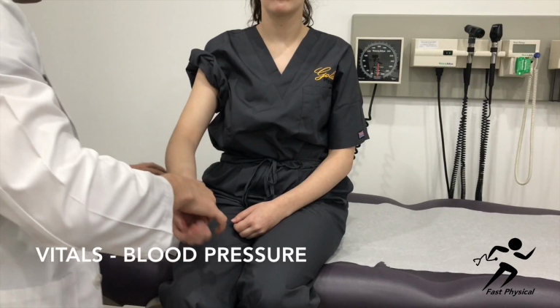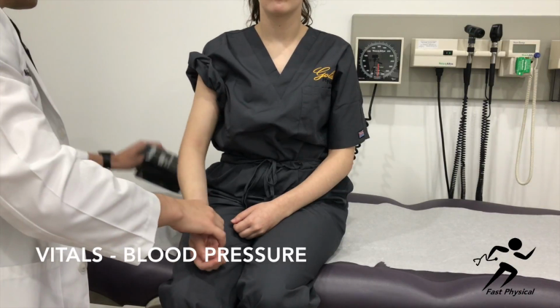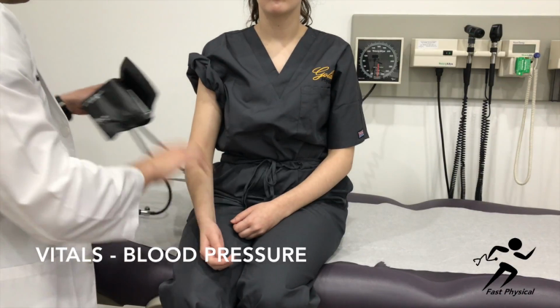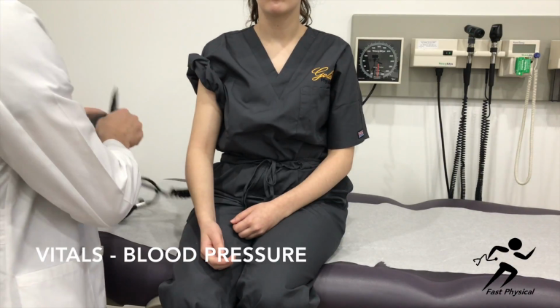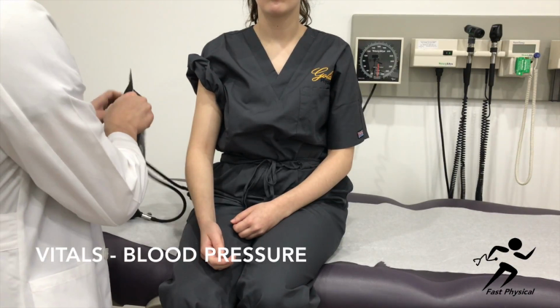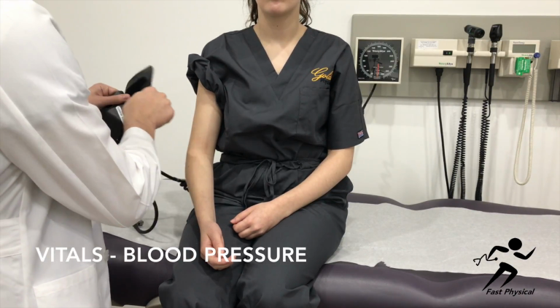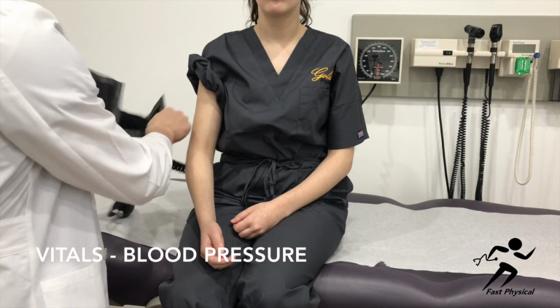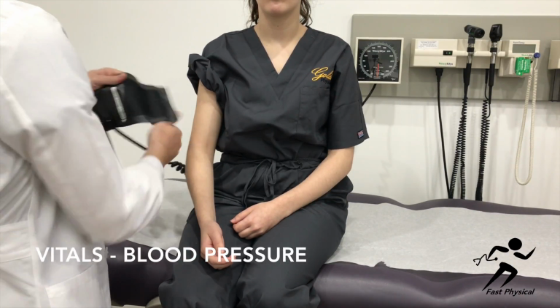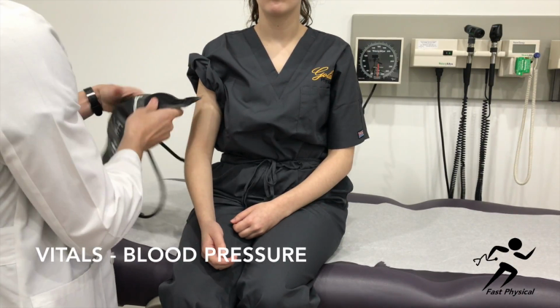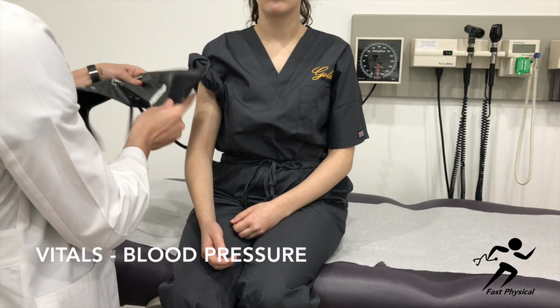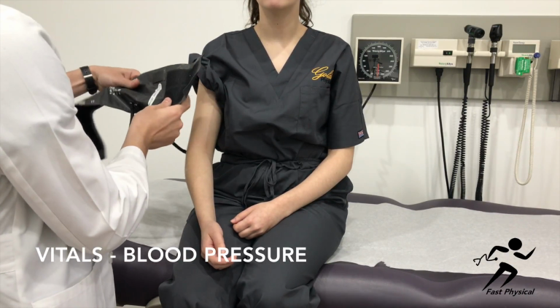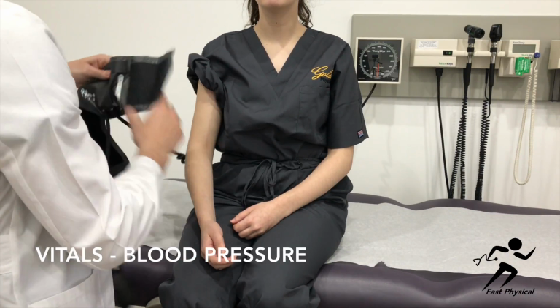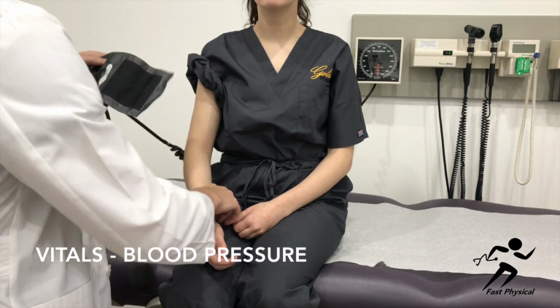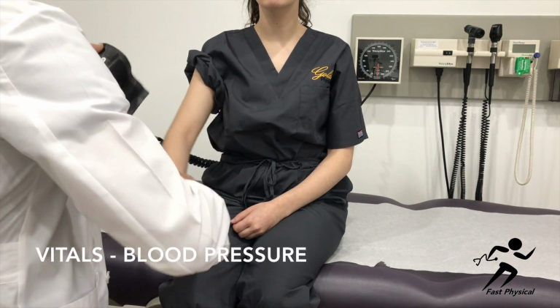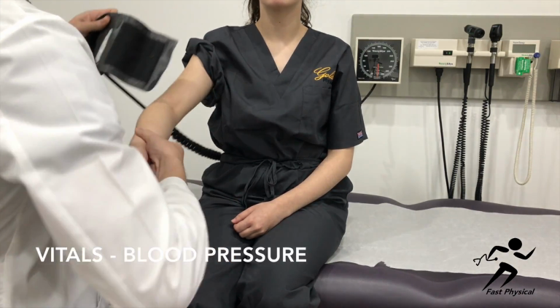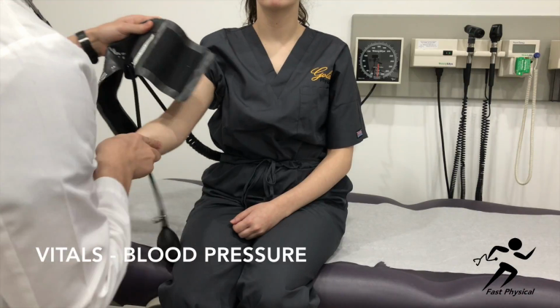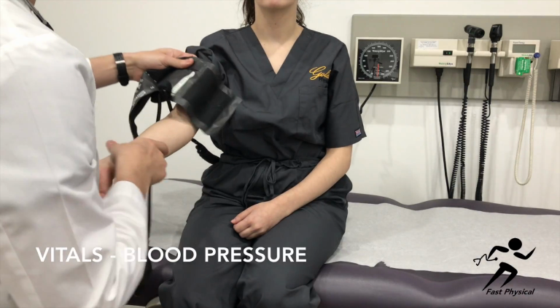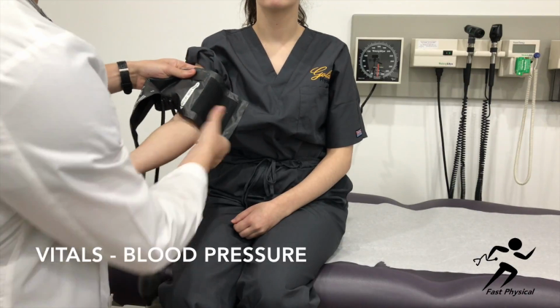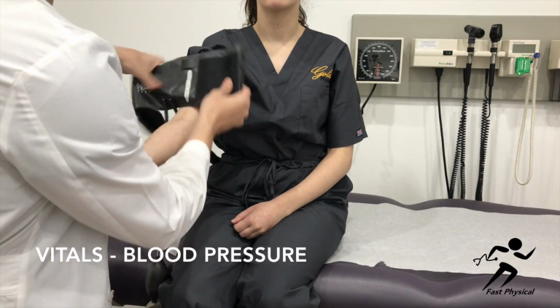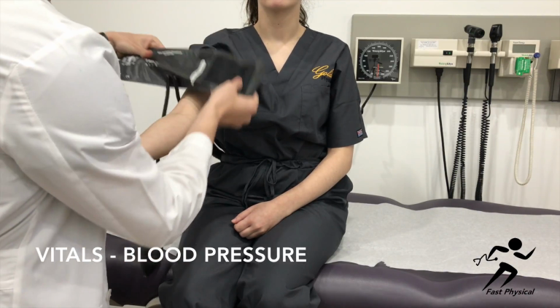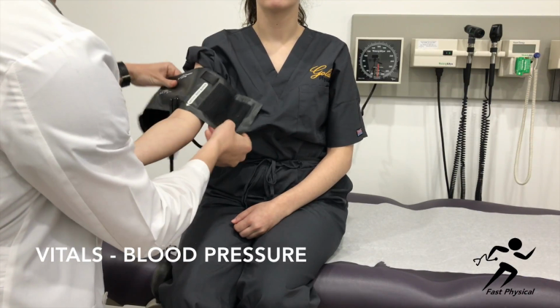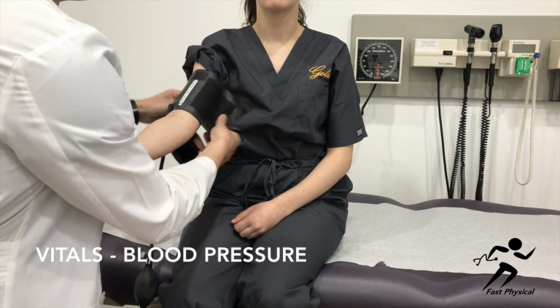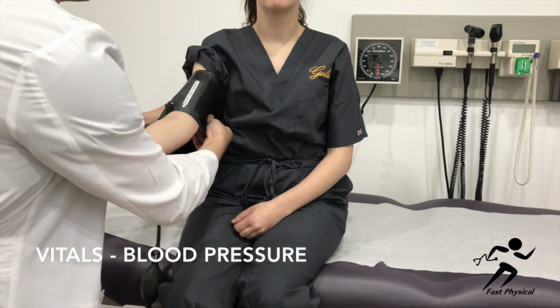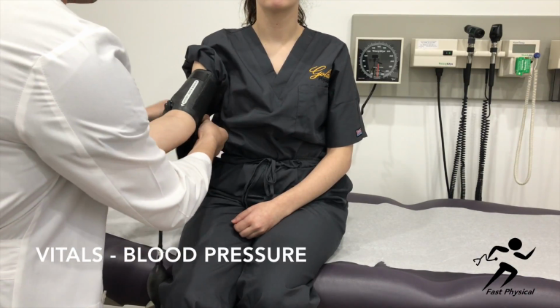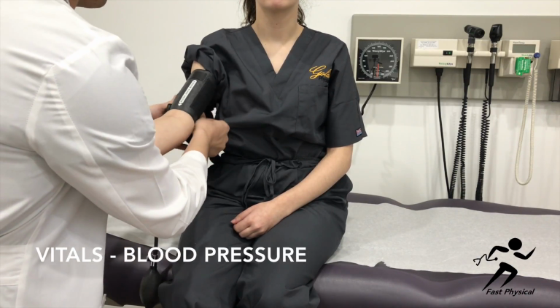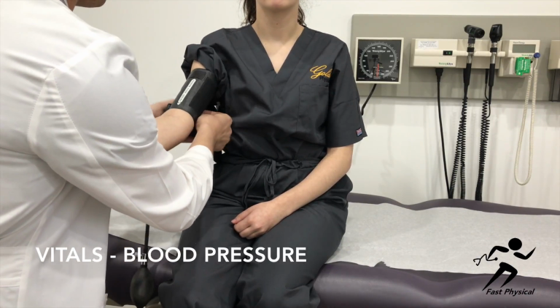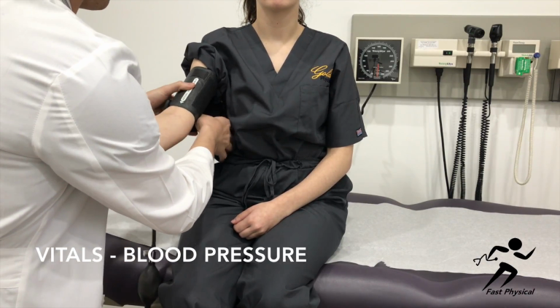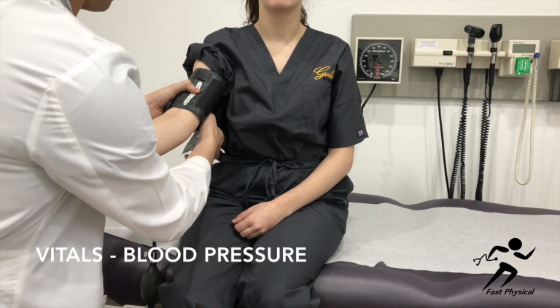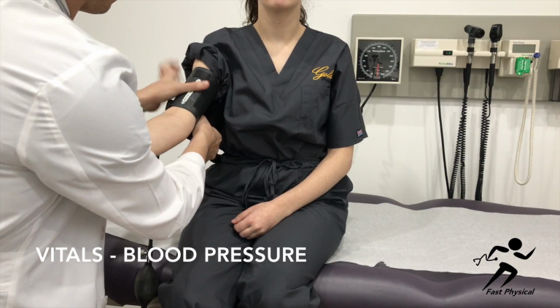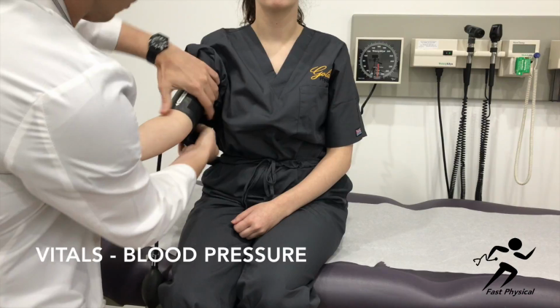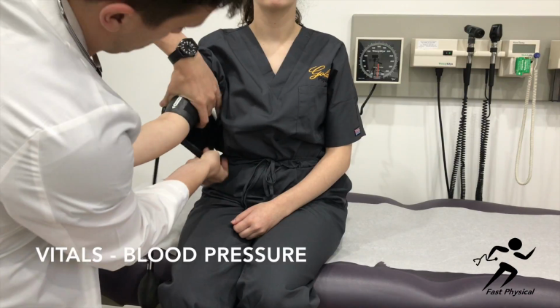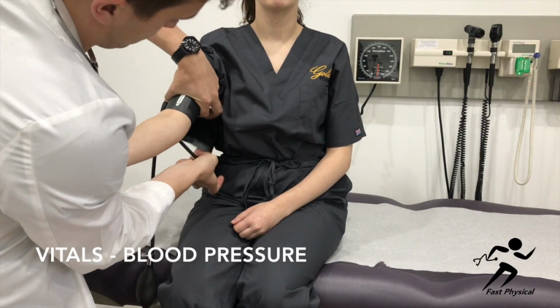Then select an appropriately sized blood pressure cuff. Notice the artery index marker — you want this to overlie the brachial artery that you just palpated. Secure the cuff.